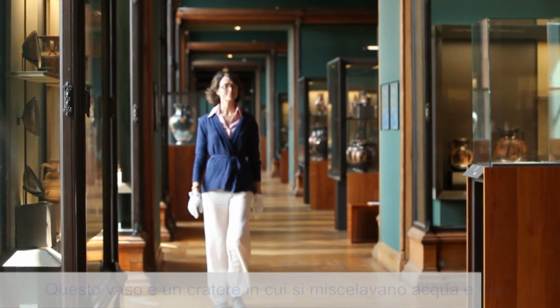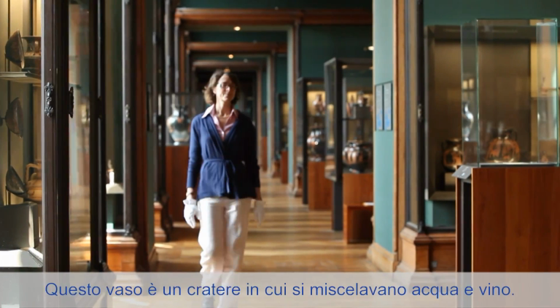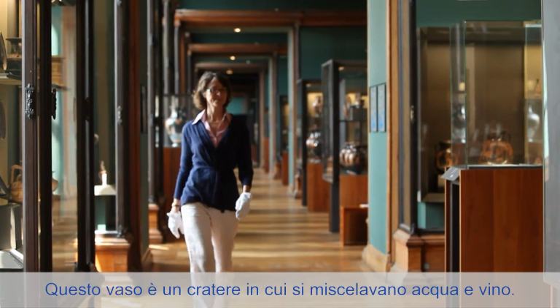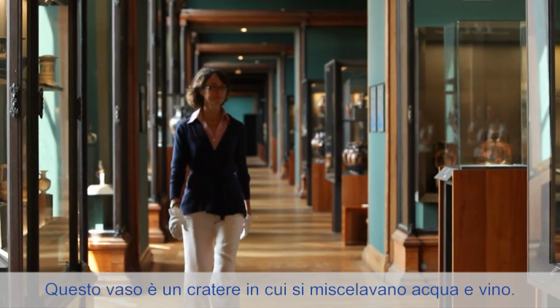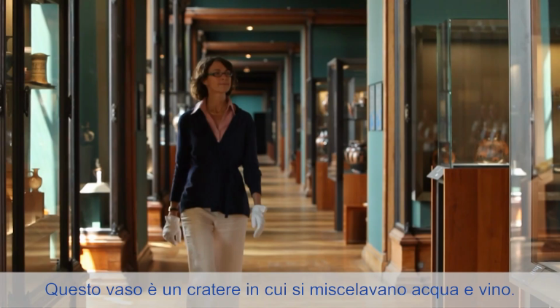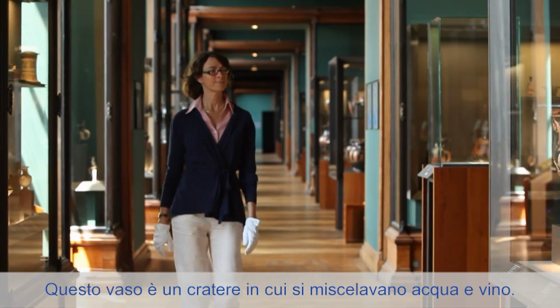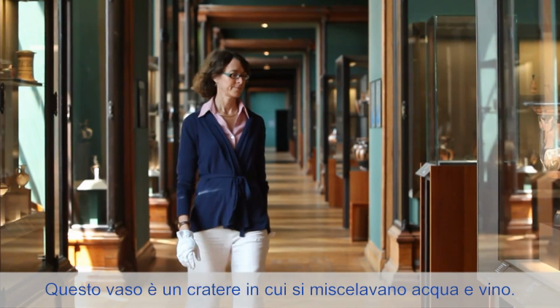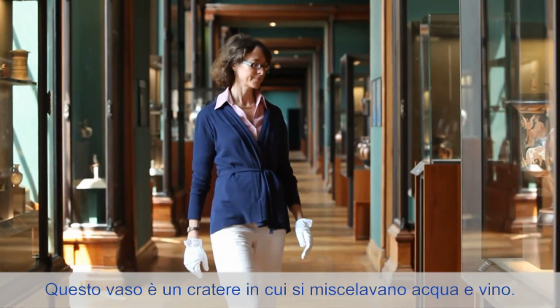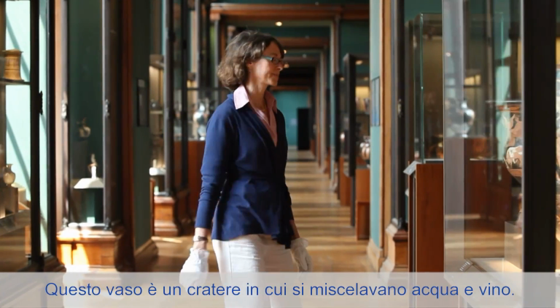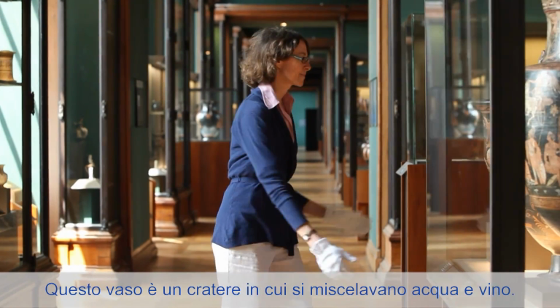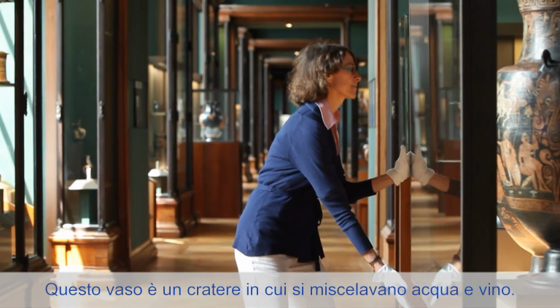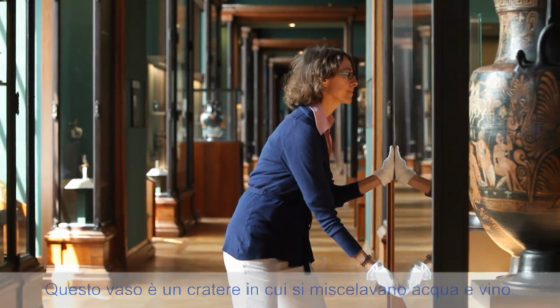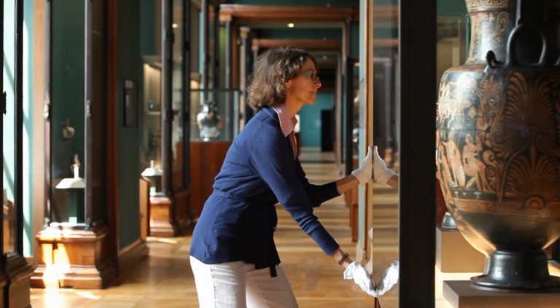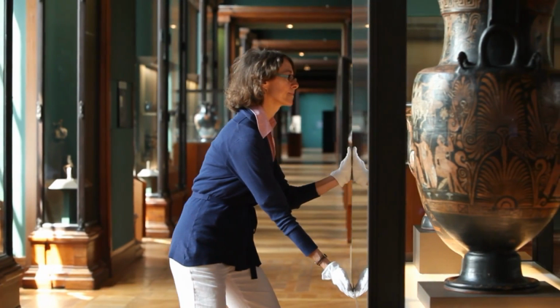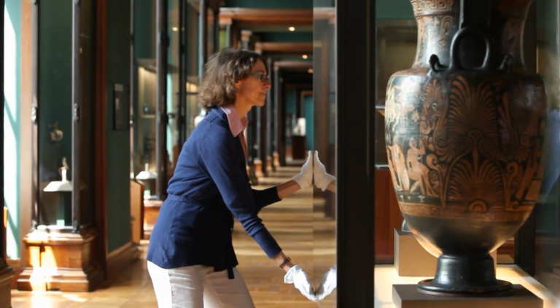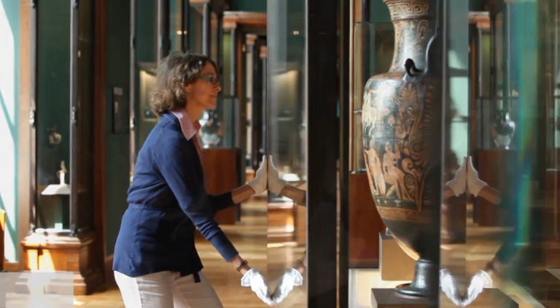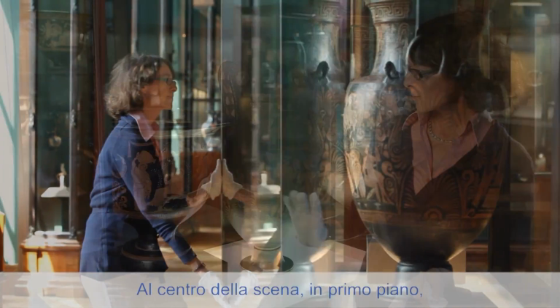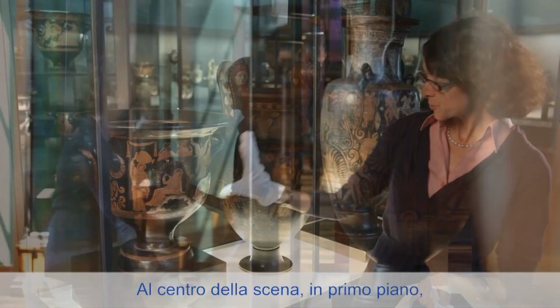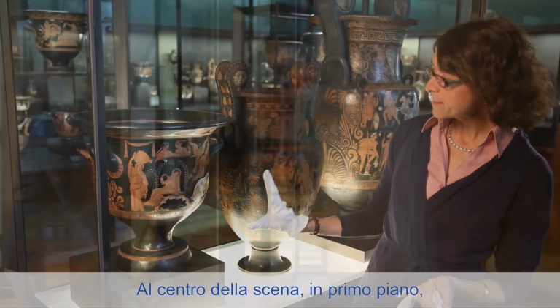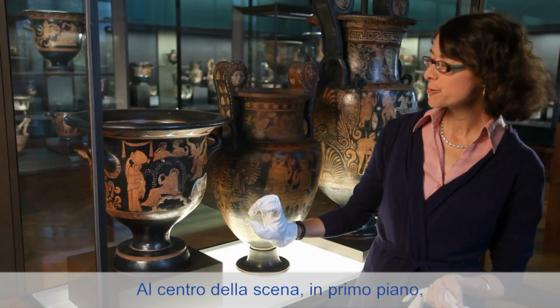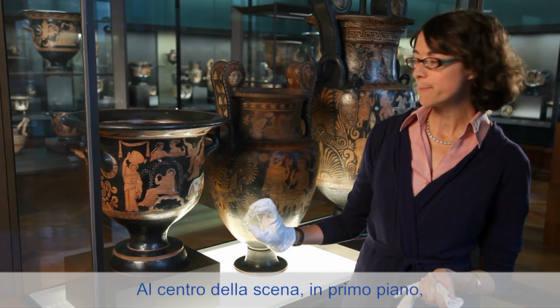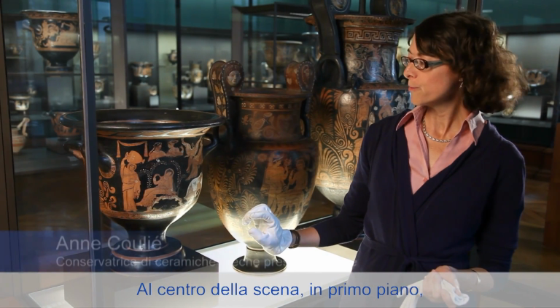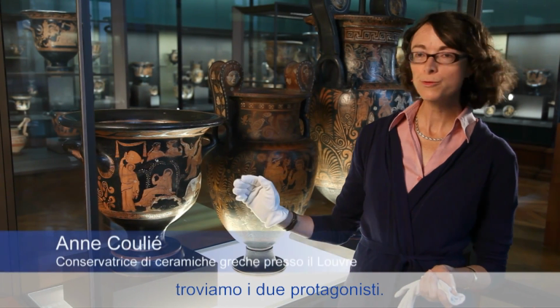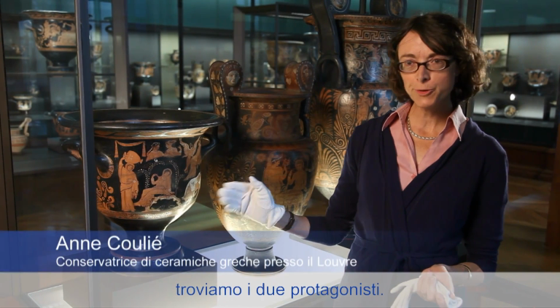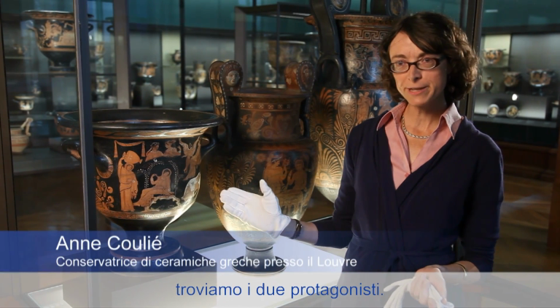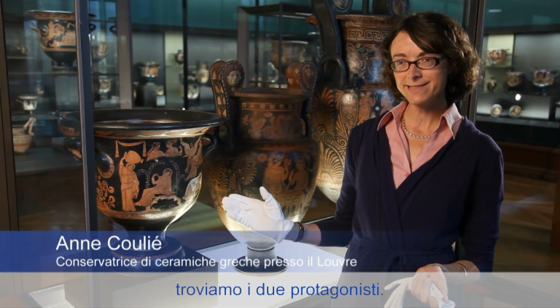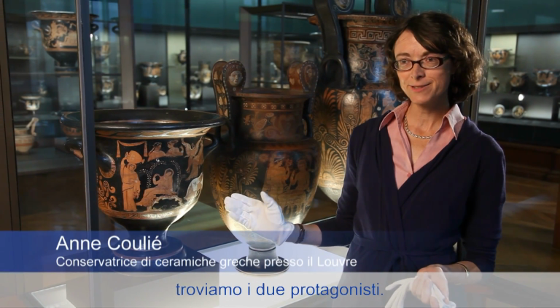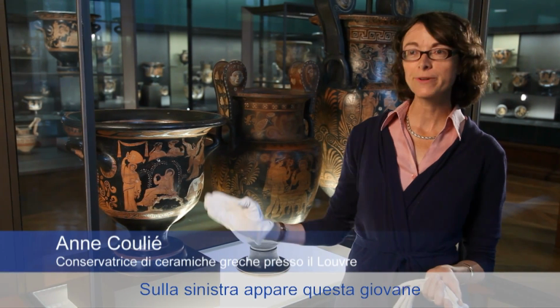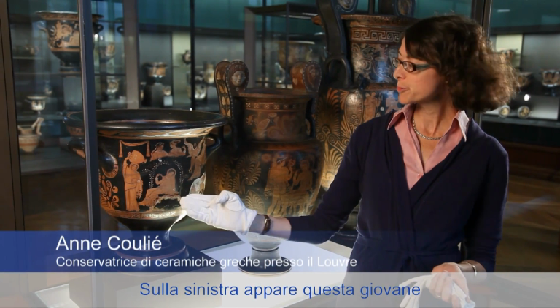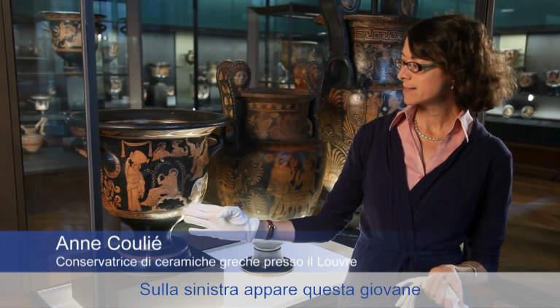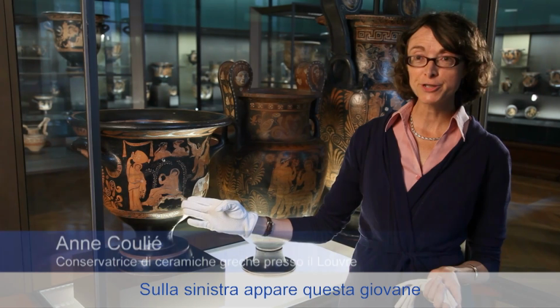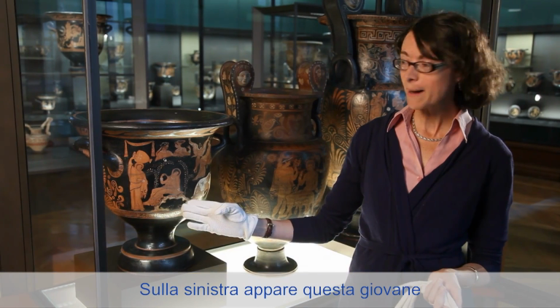This vase is a crater that served as a mixer of wine and water. In the center of the image, in the first place, are the two protagonists. At the left, this young woman...